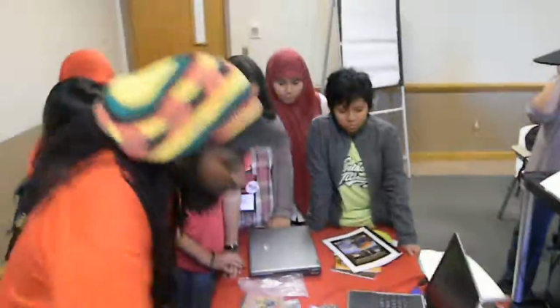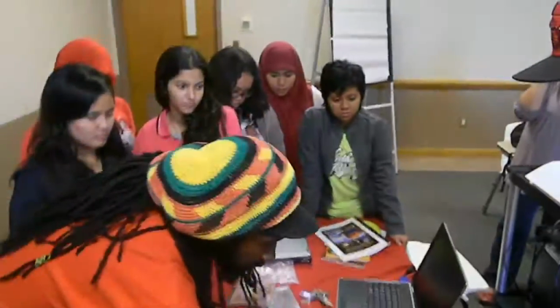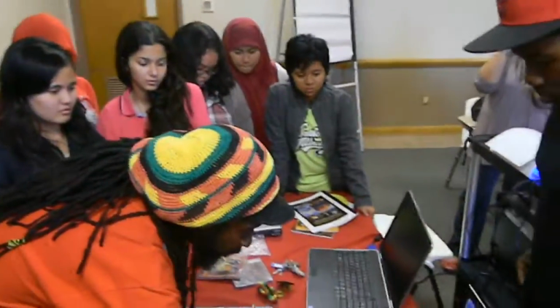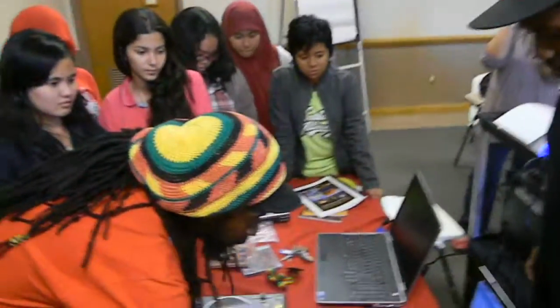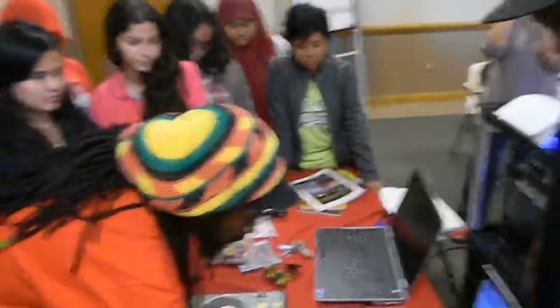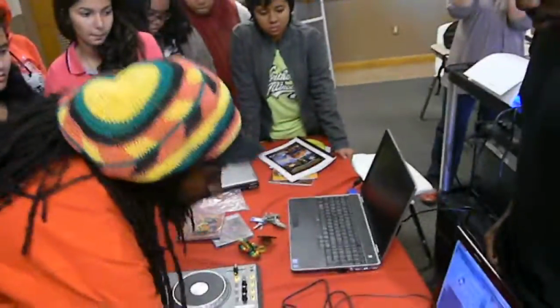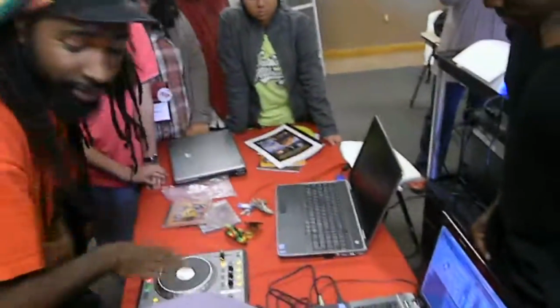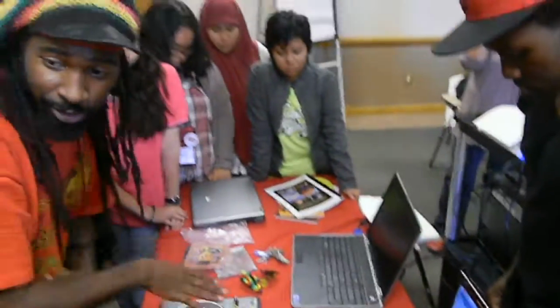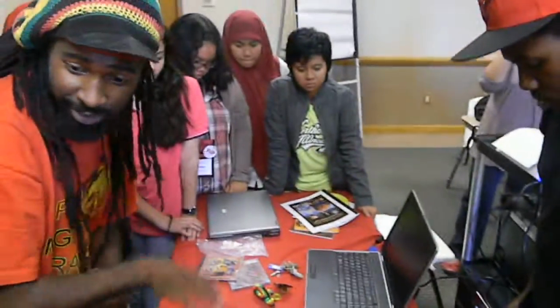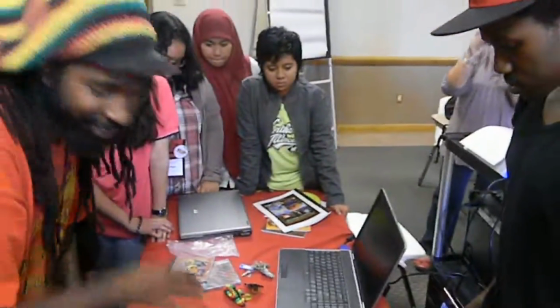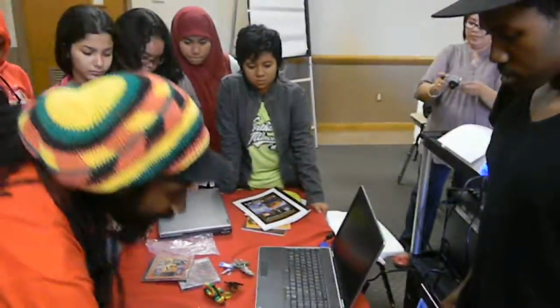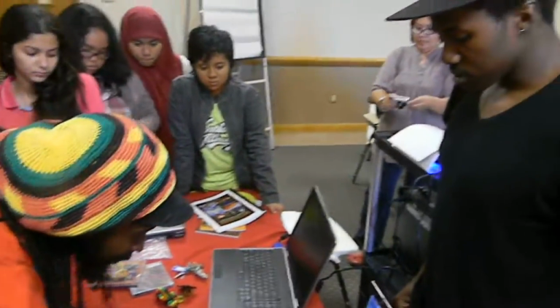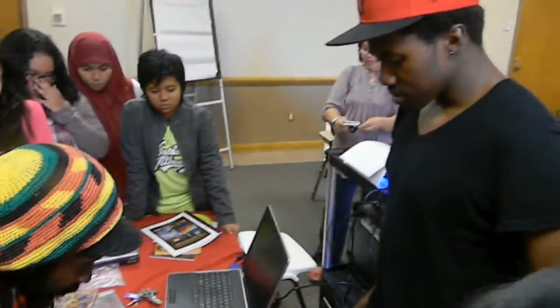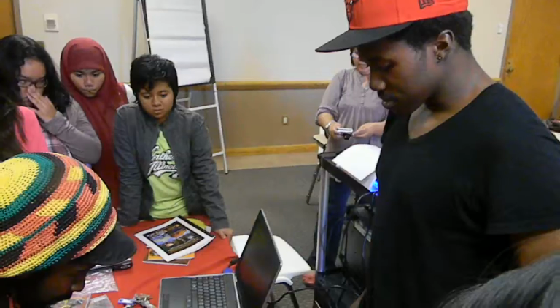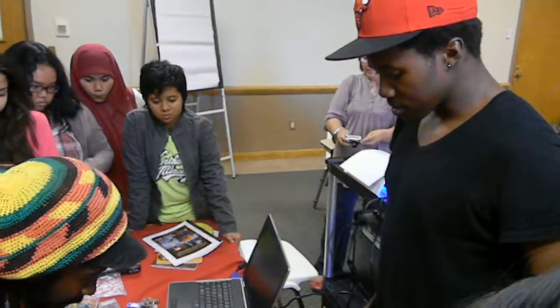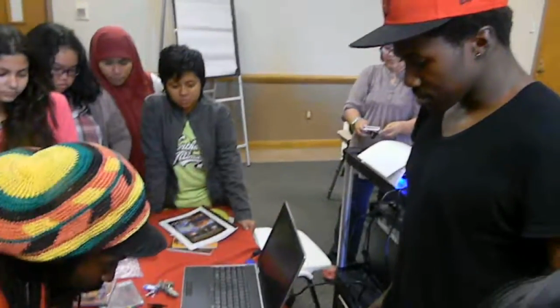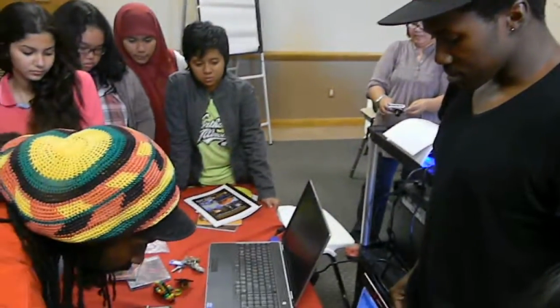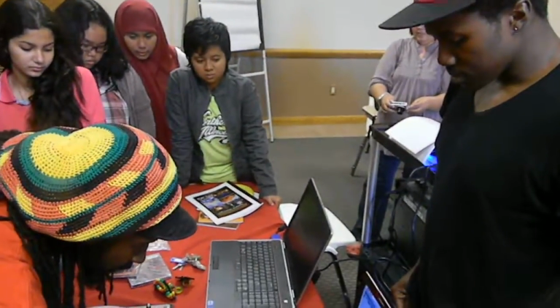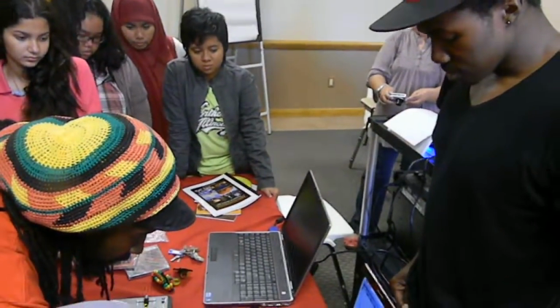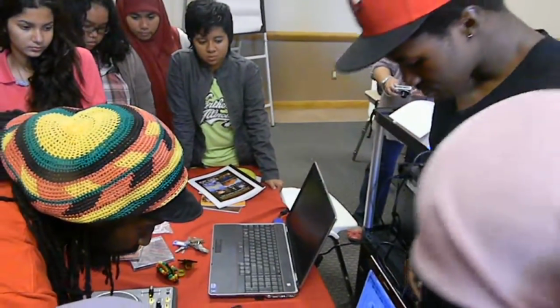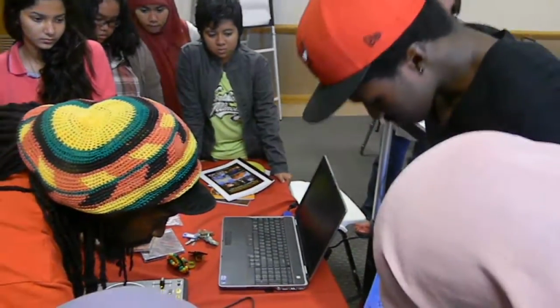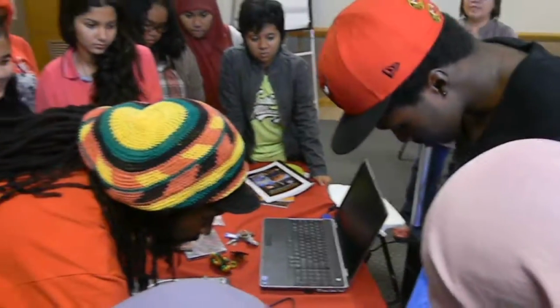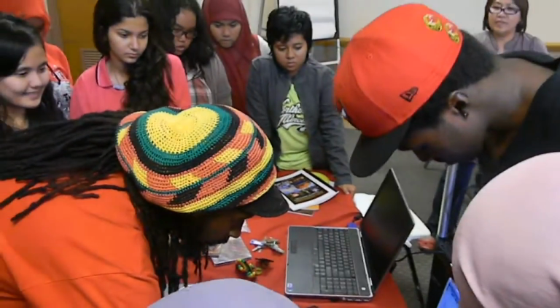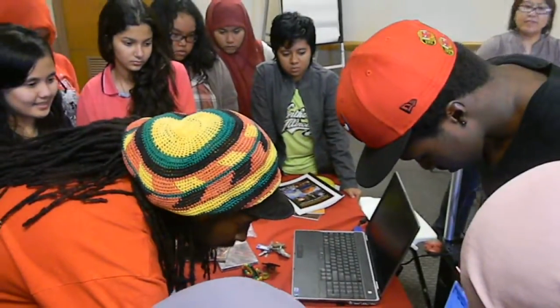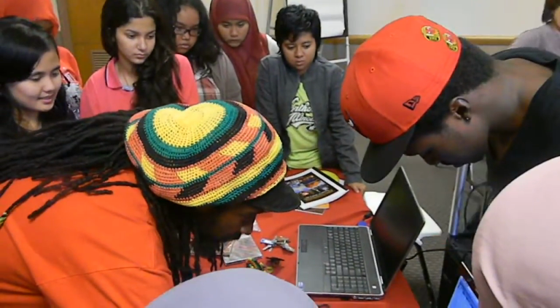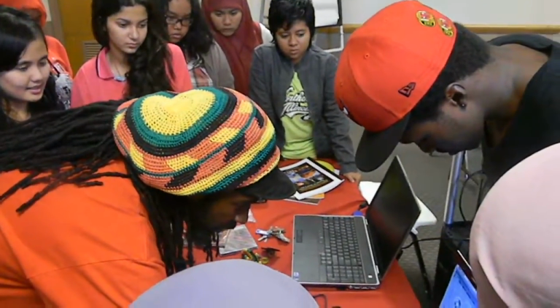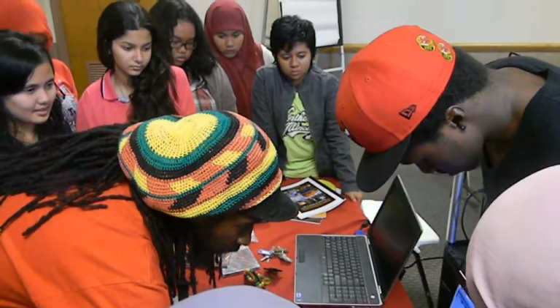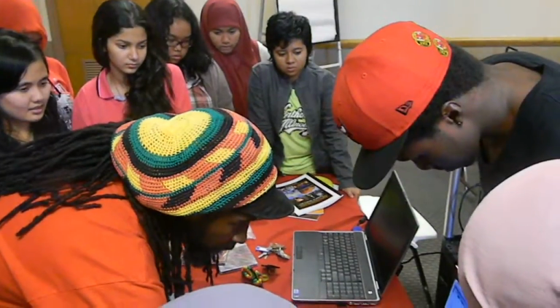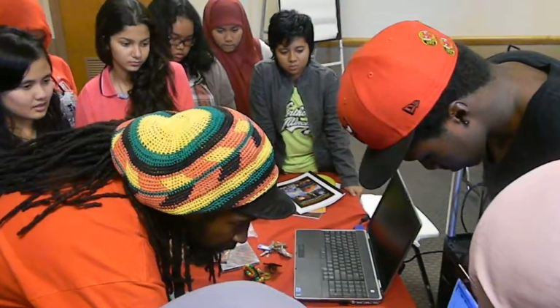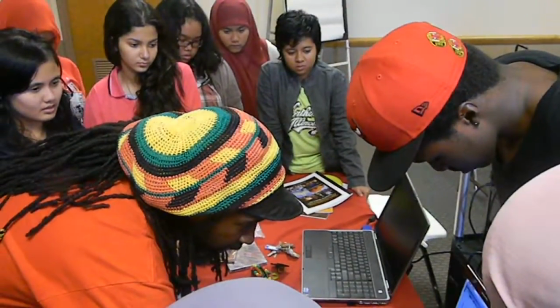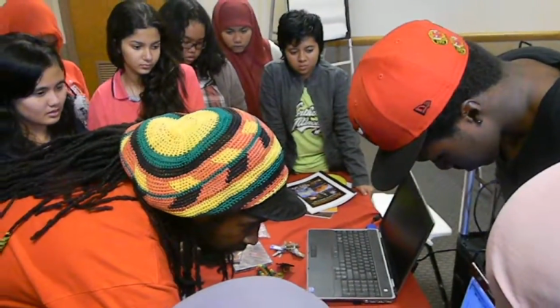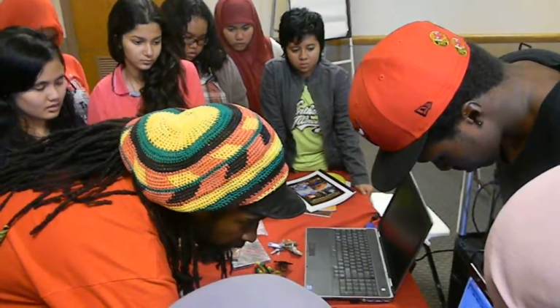I'm going to show you all a new feature. This is actually new — I just got this. I'm going to show you all a new feature that's really nice and really fresh: I can actually scratch video.